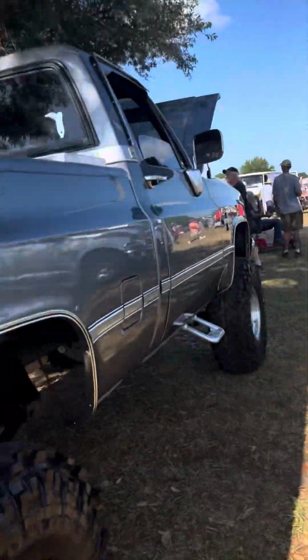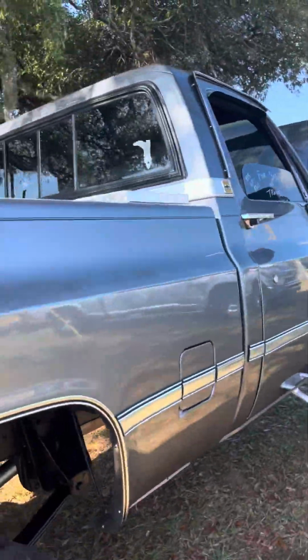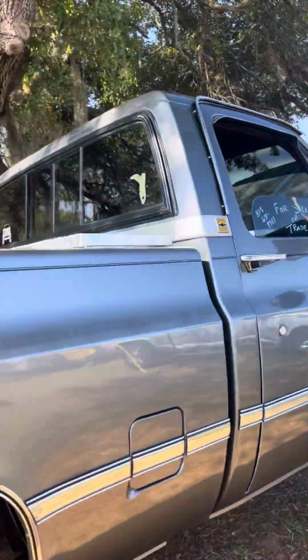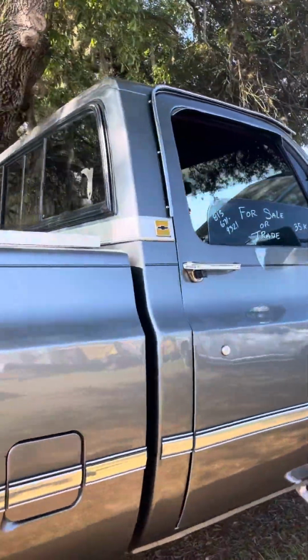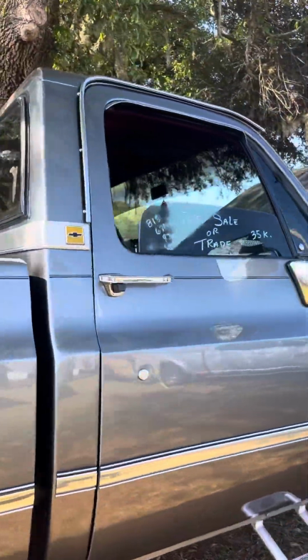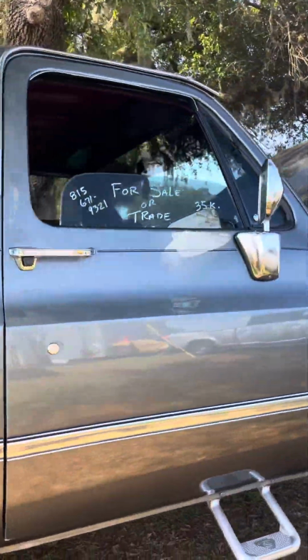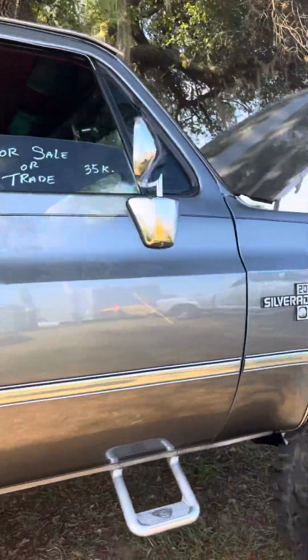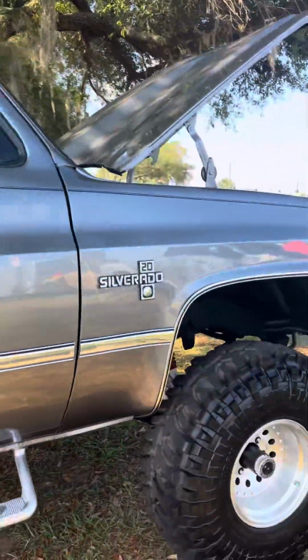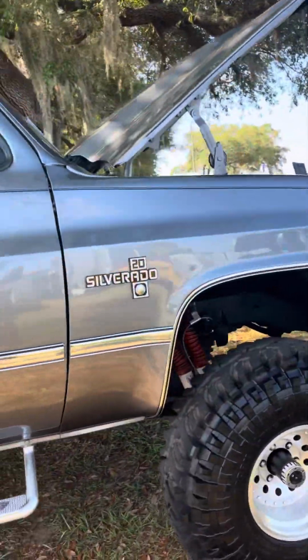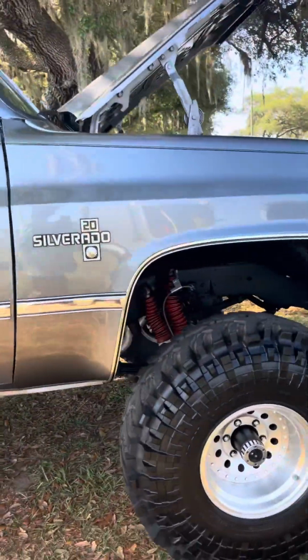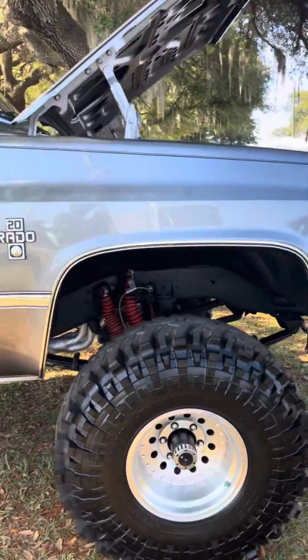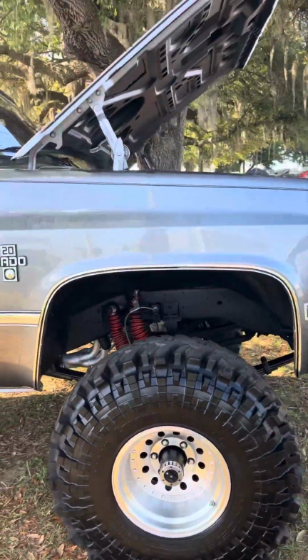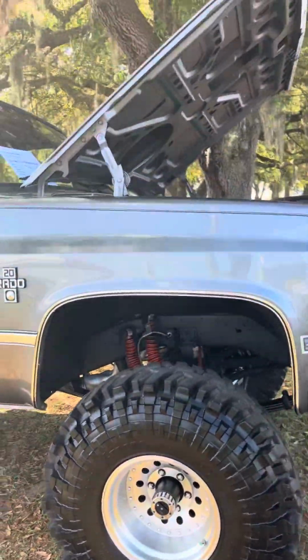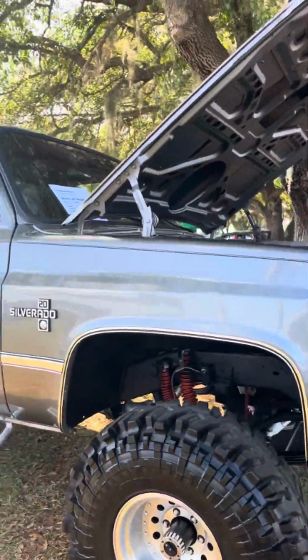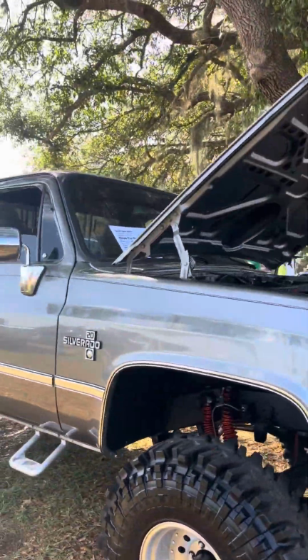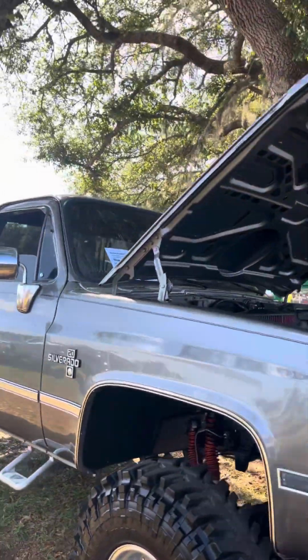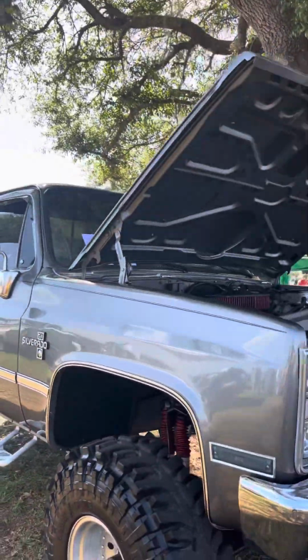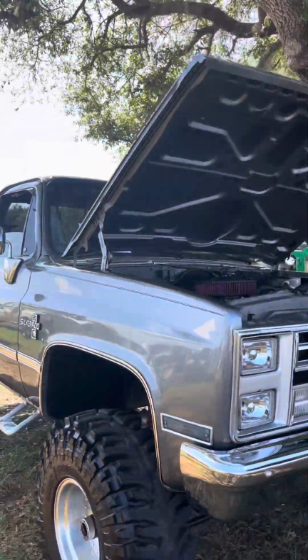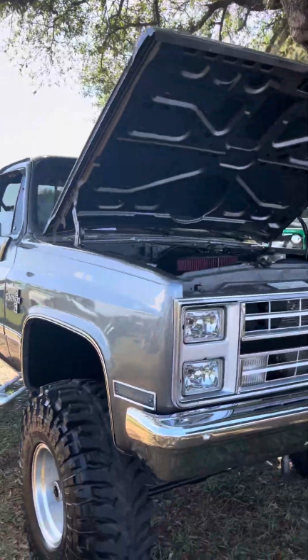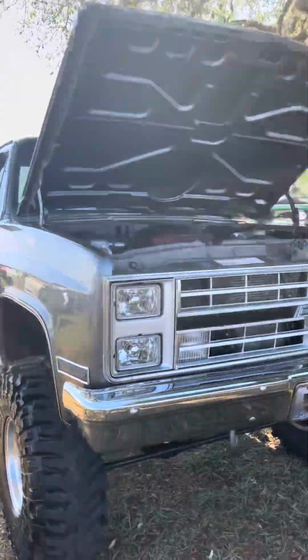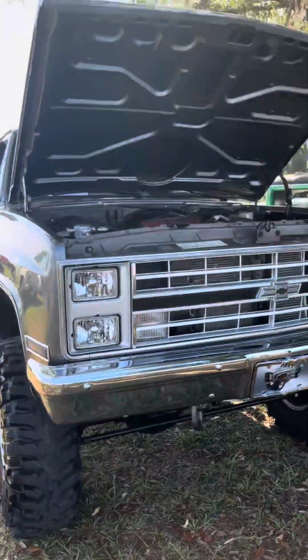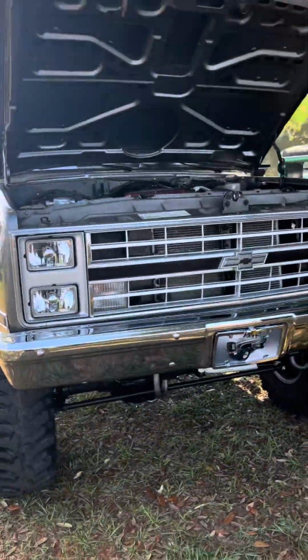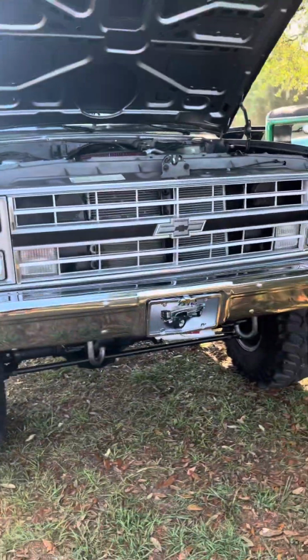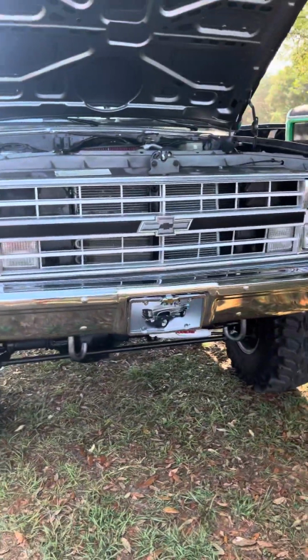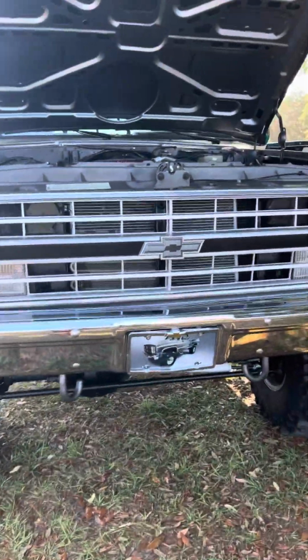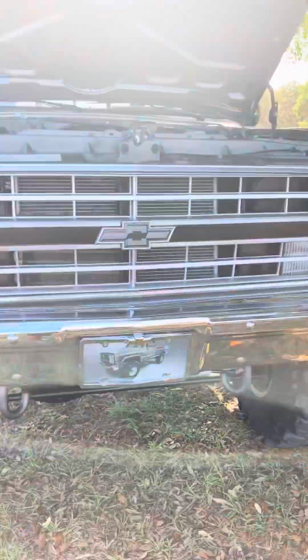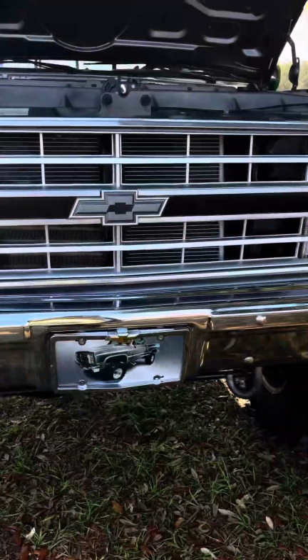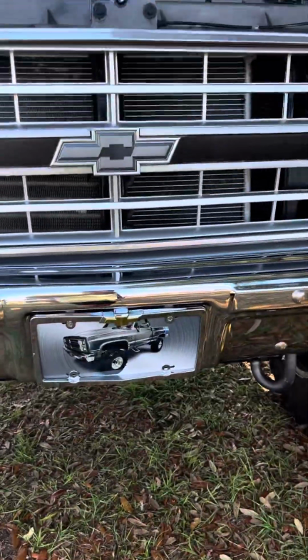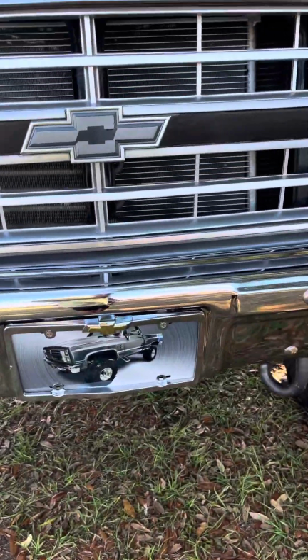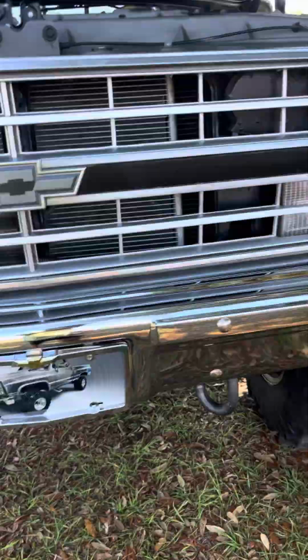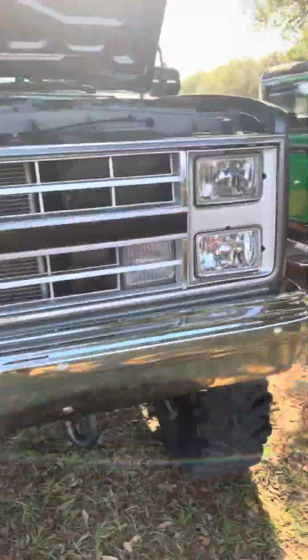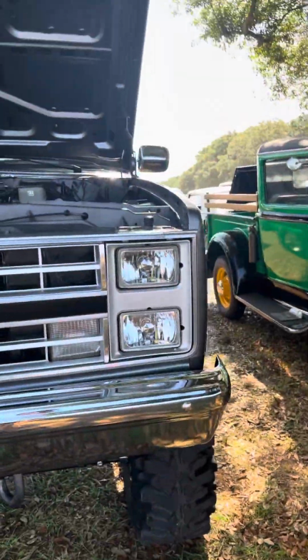Look at this — for sale, 35 grand. Looks like a square-body '85 body. Look at that, look at that license plate — that's a replica.